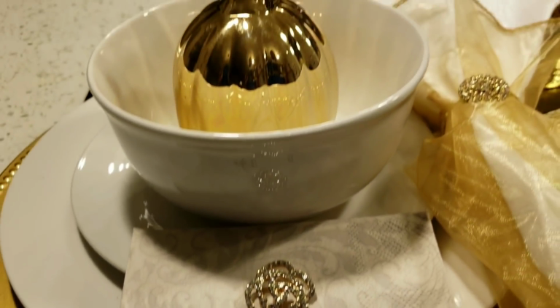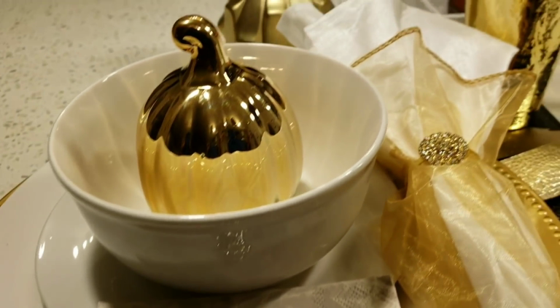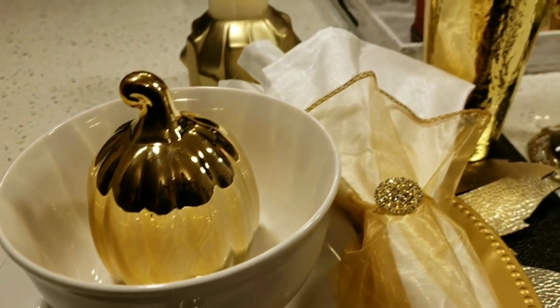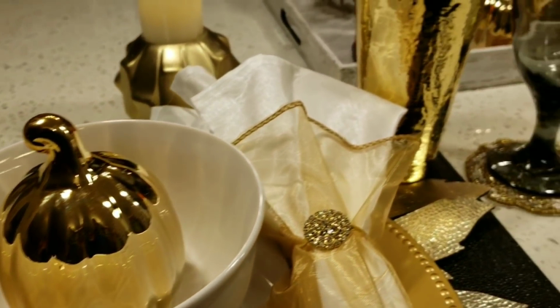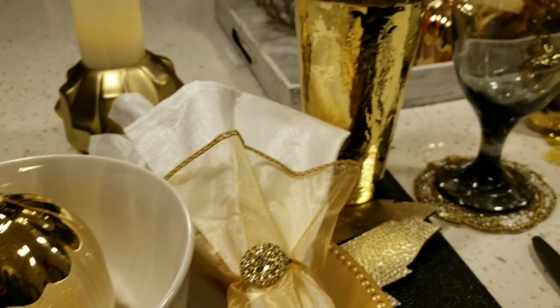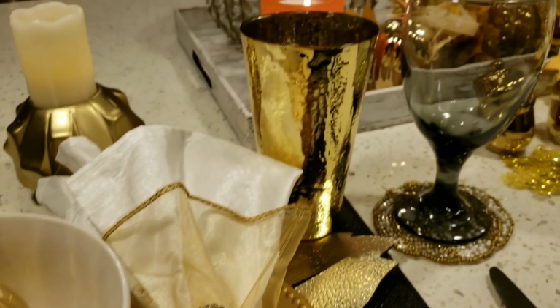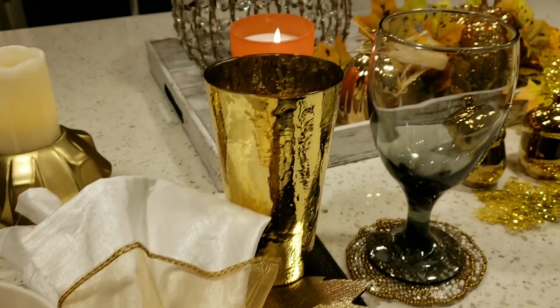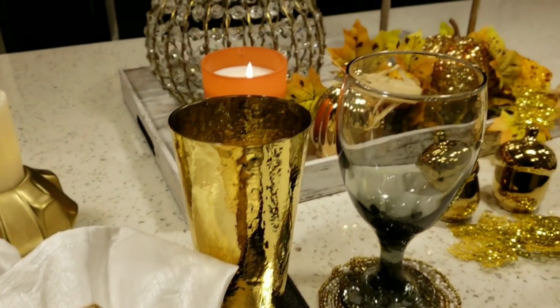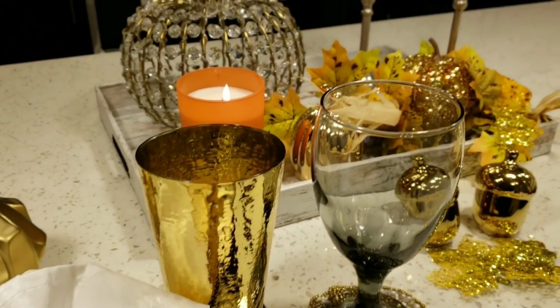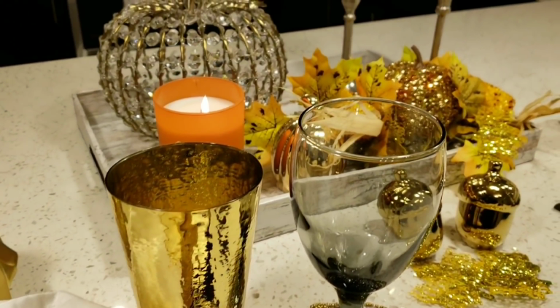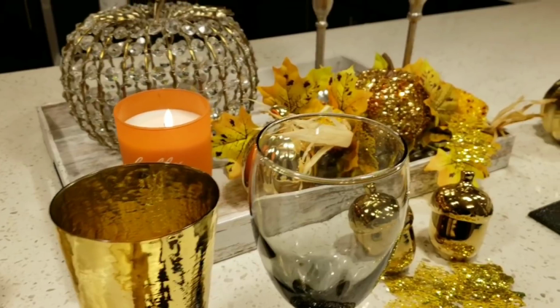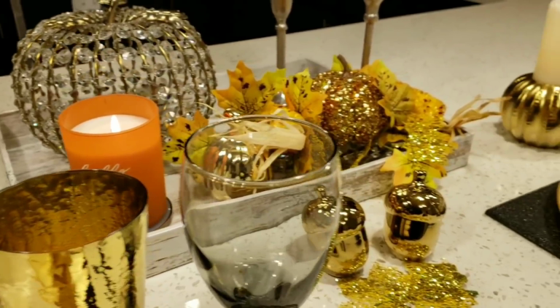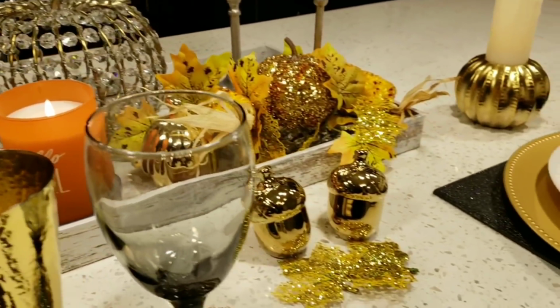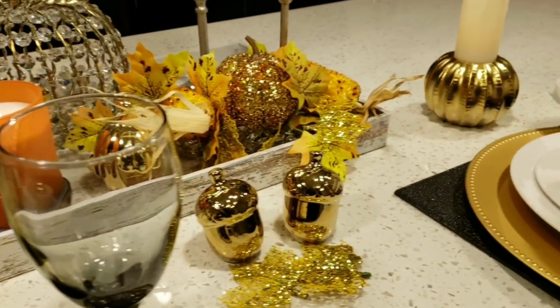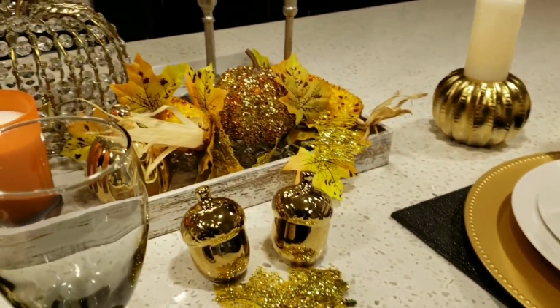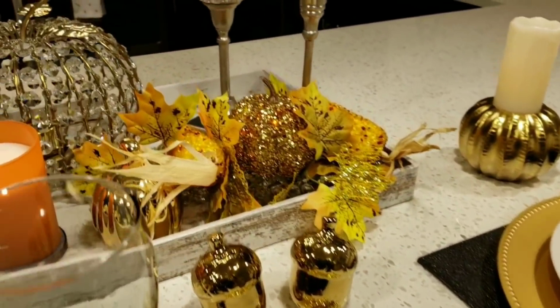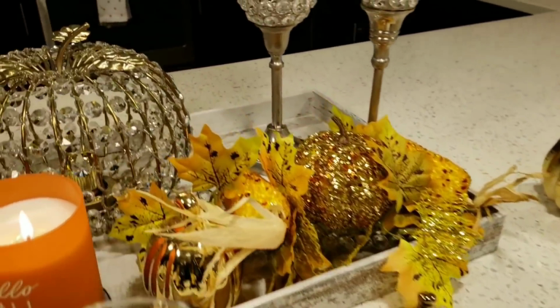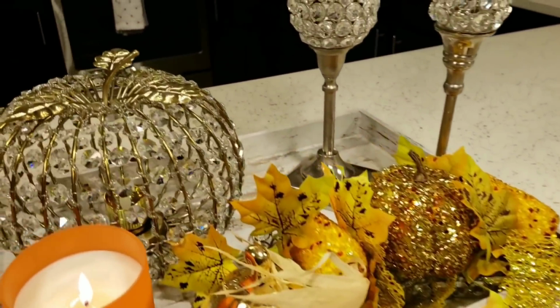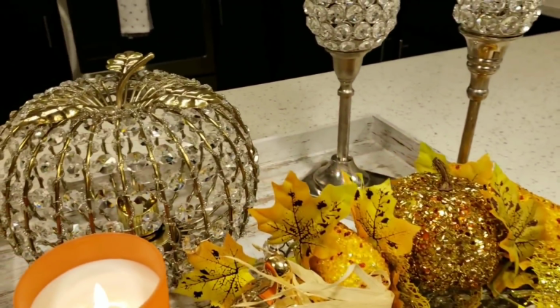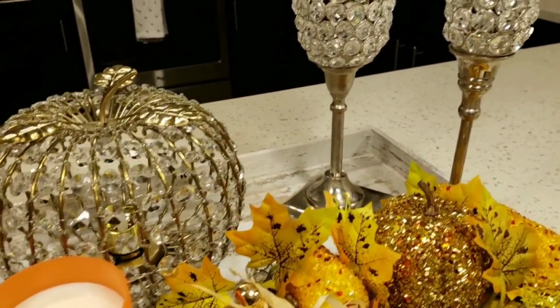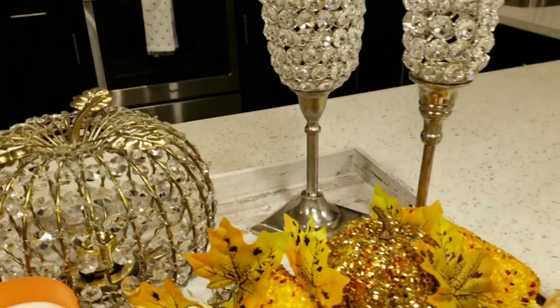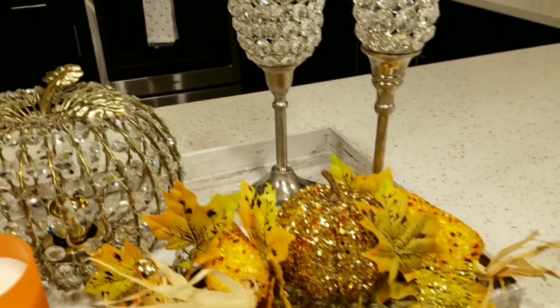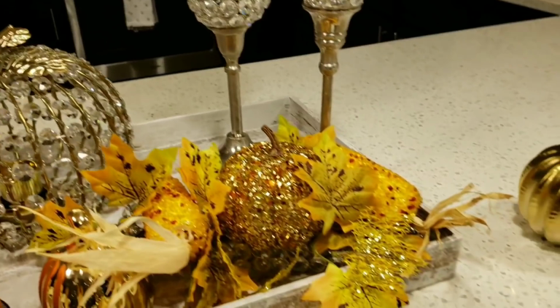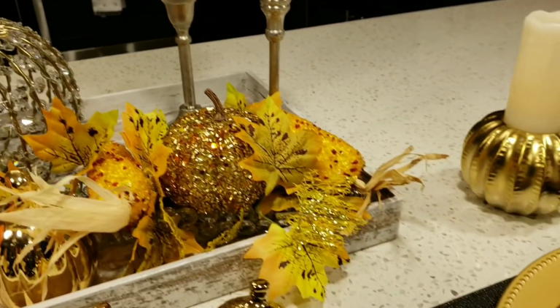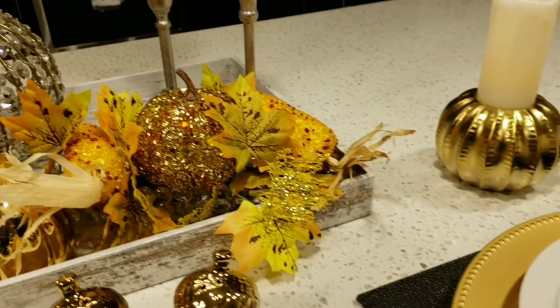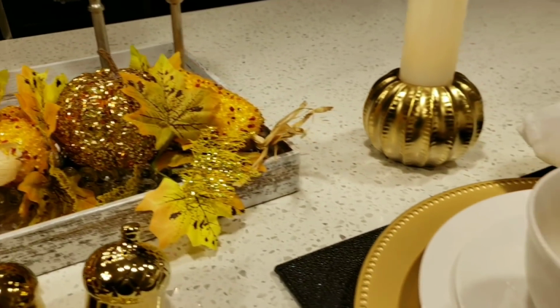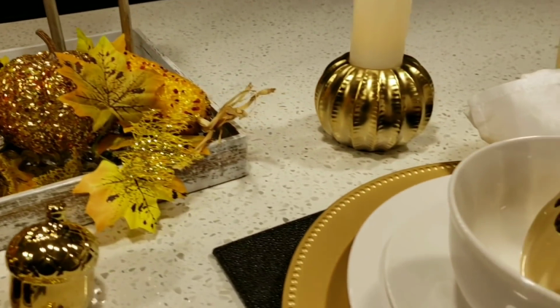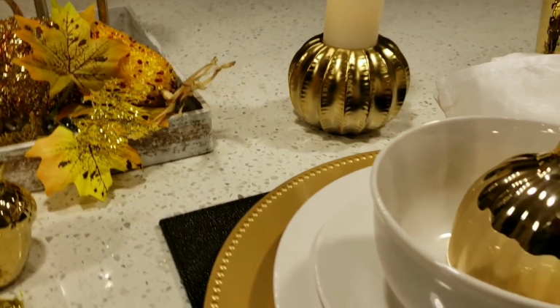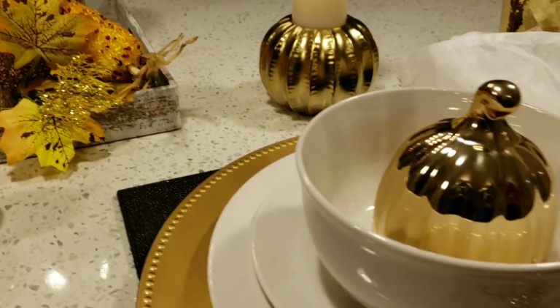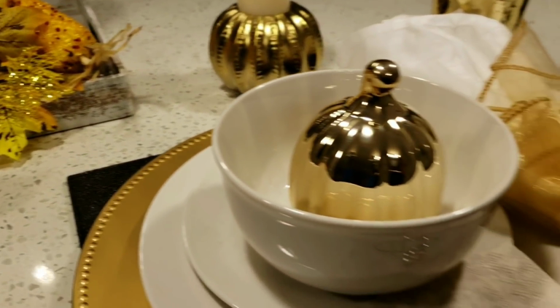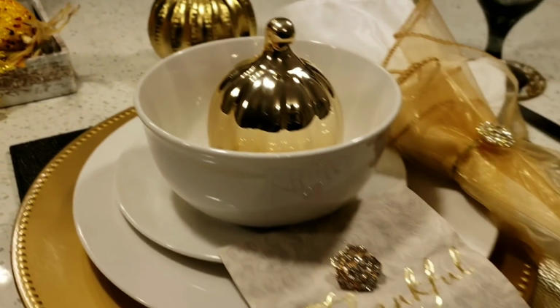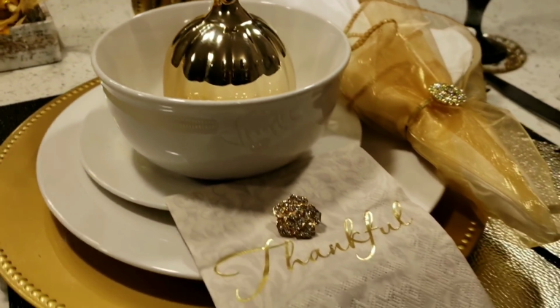If you have not subscribed to Homebody, go ahead and hit that subscribe button below and give this video a big thumbs up while you're at it. I'll see you guys next time. Bye bye!